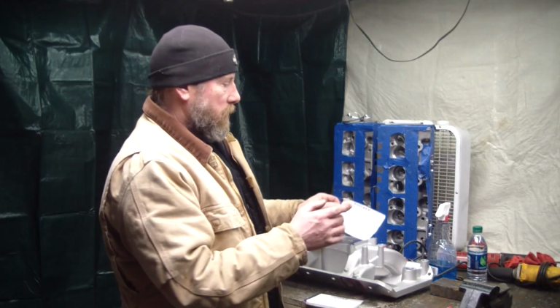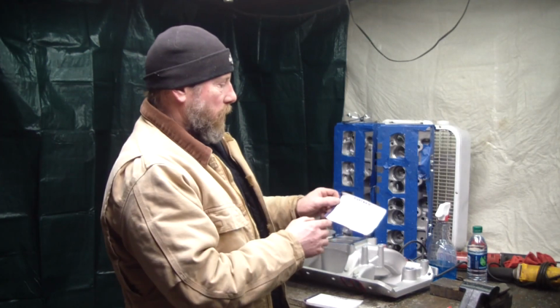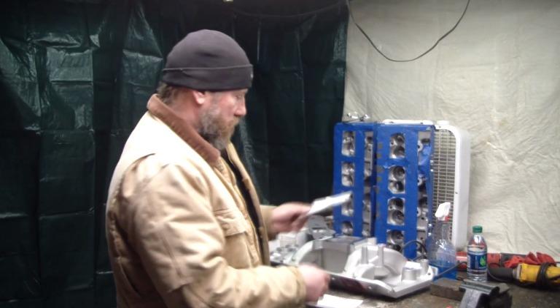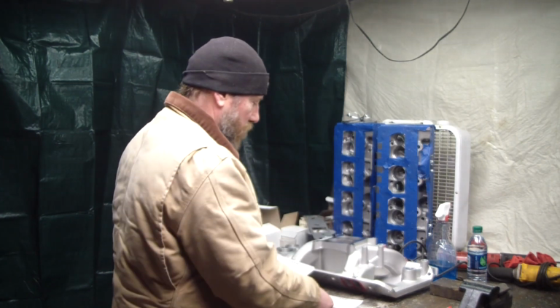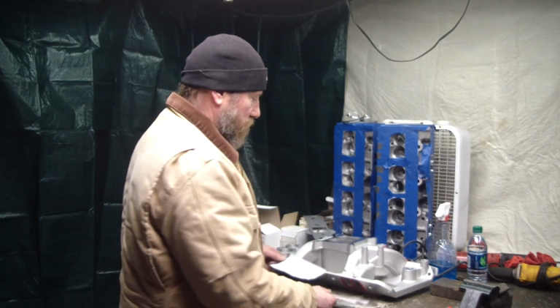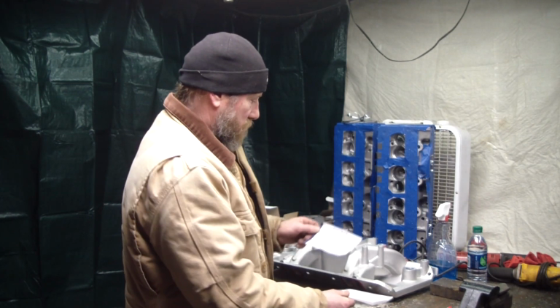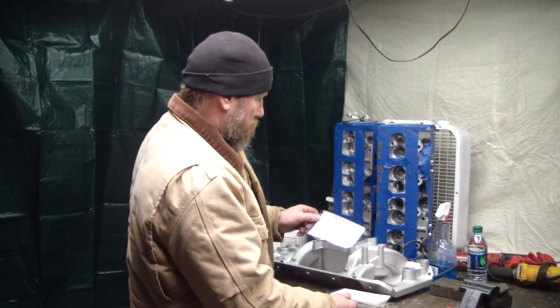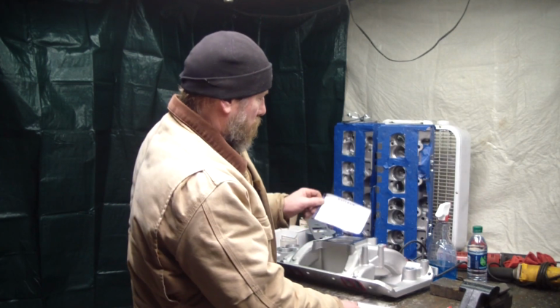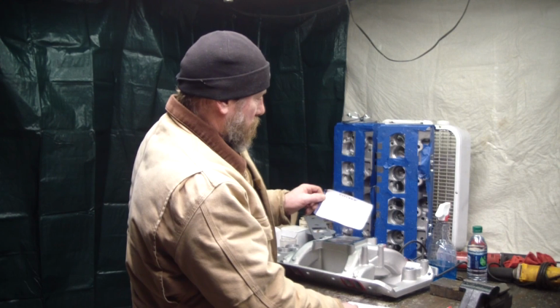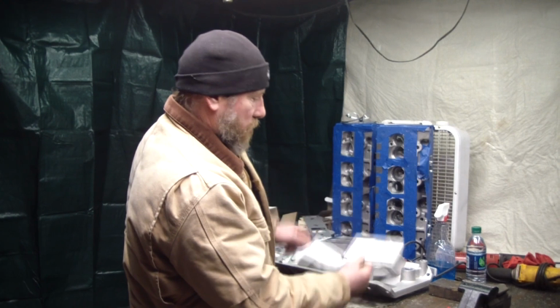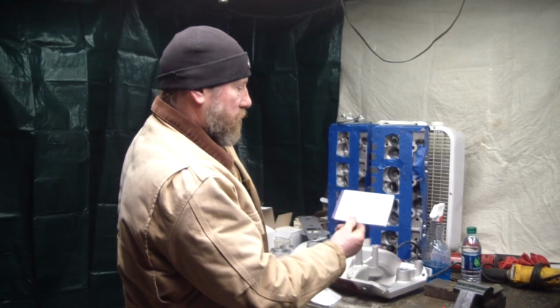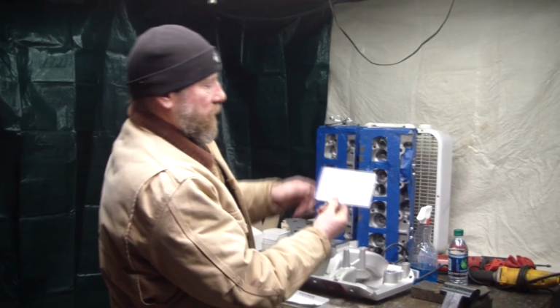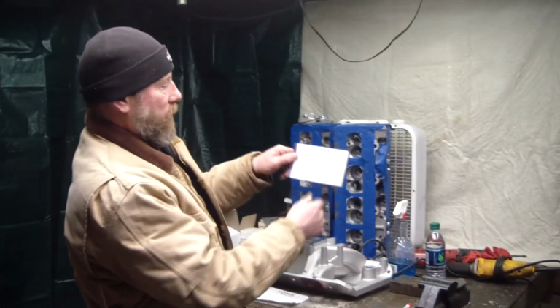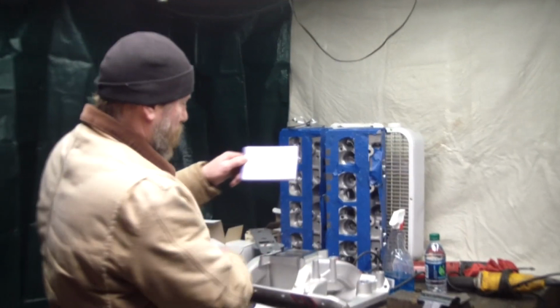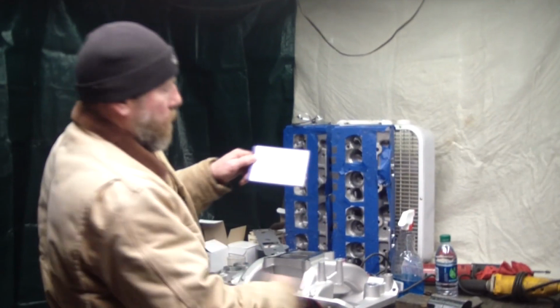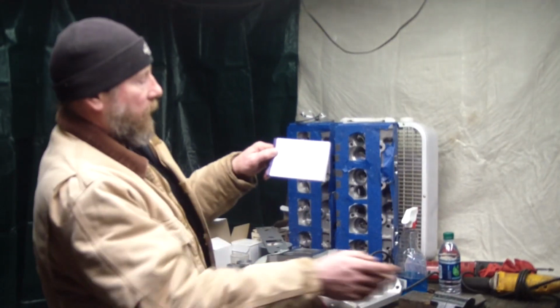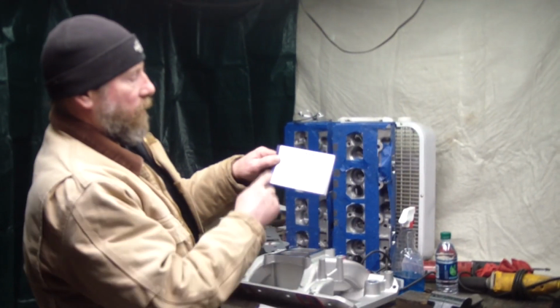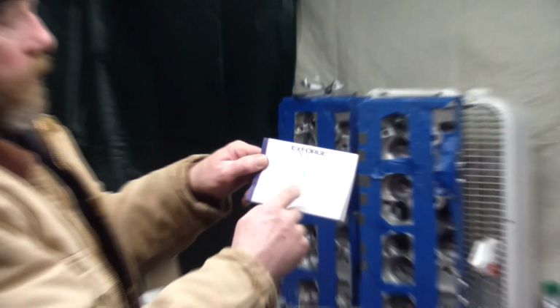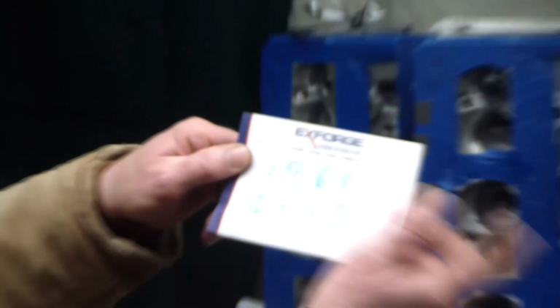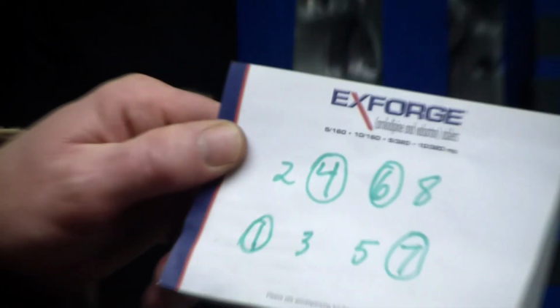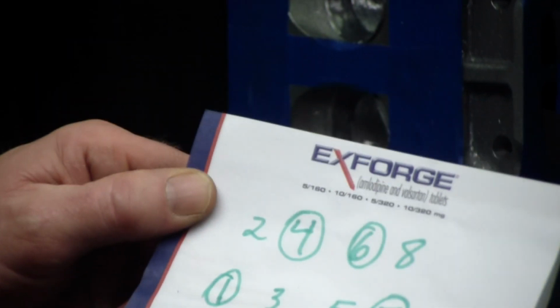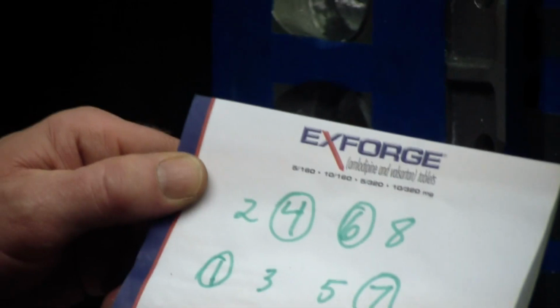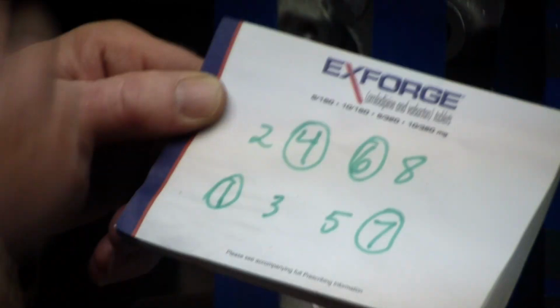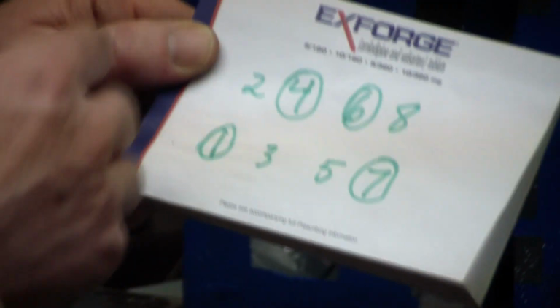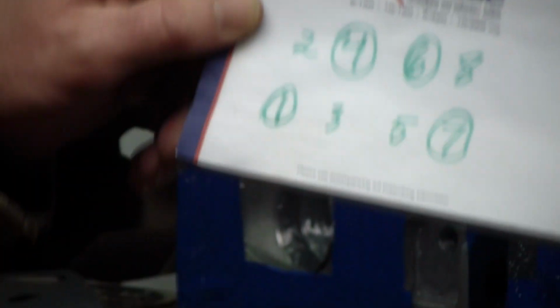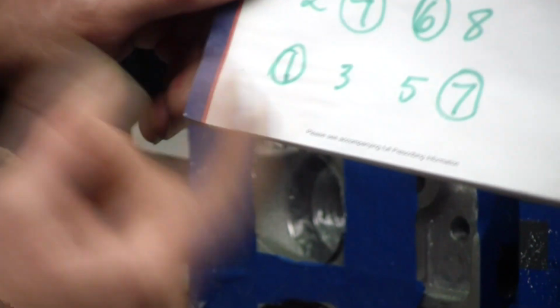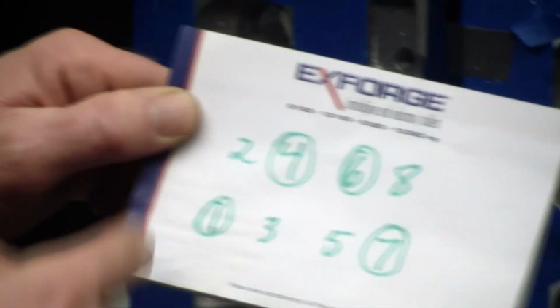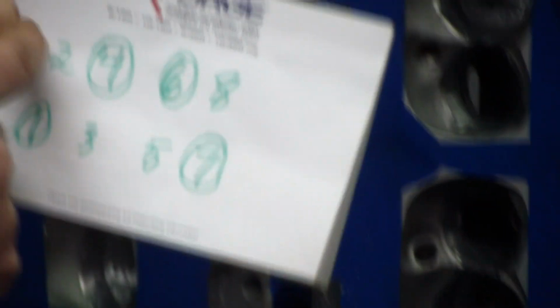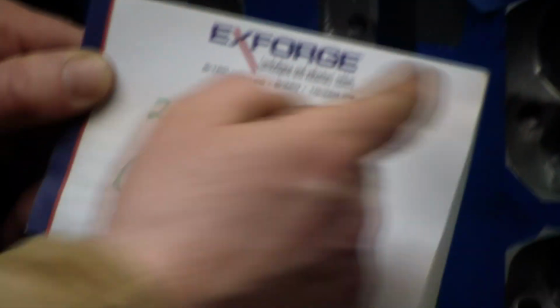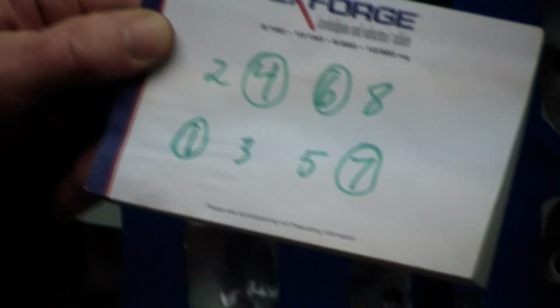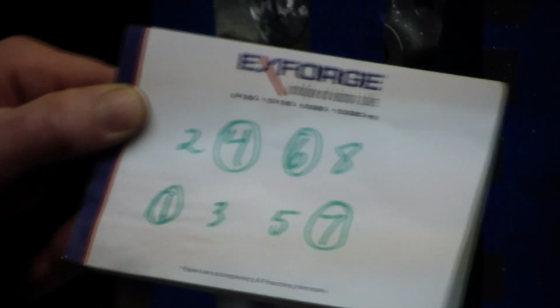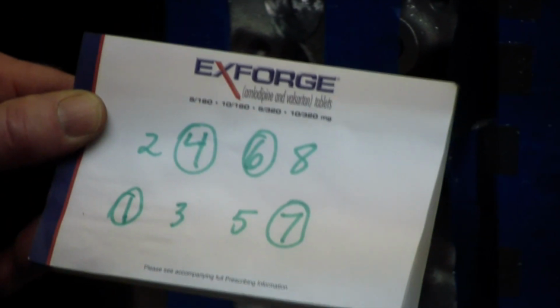So on this engine, usually on one bank you'll have 1, 3, 5, 7, and then on the other side they have the even numbers: 2, 4, 6, 8.